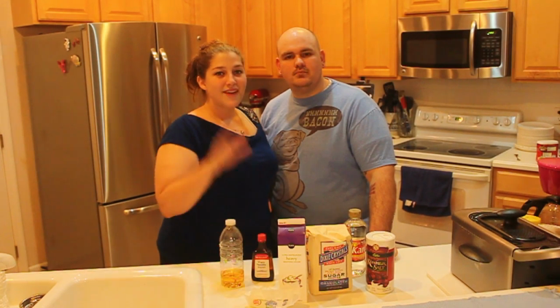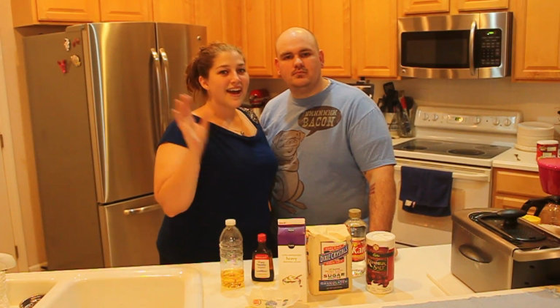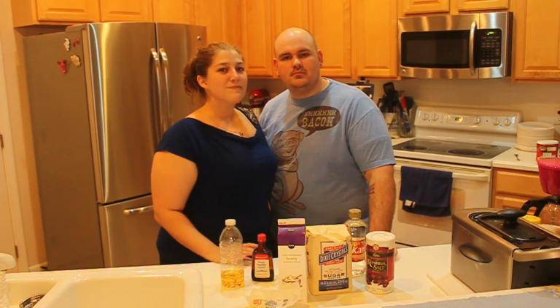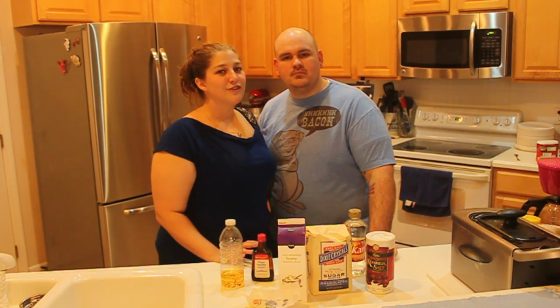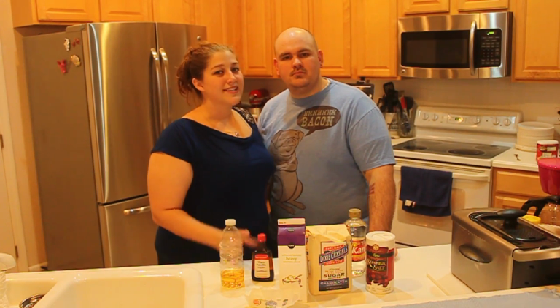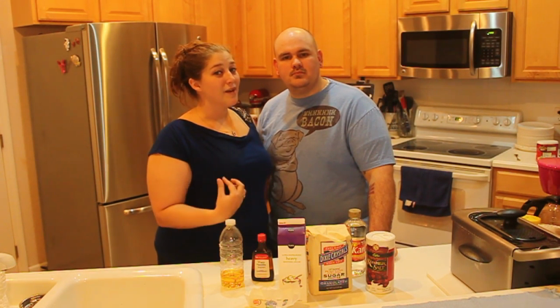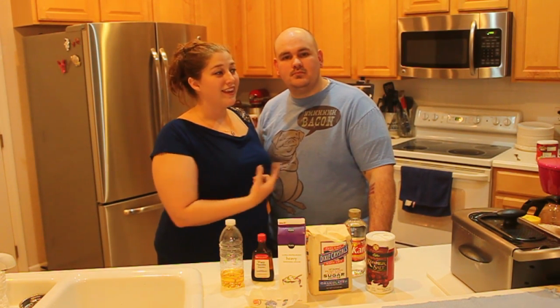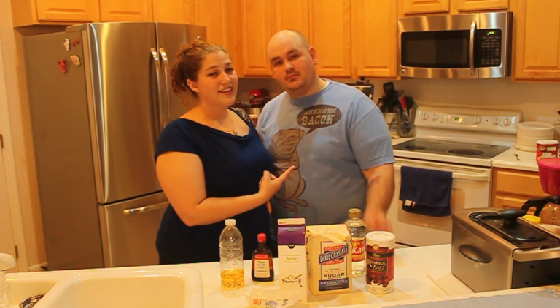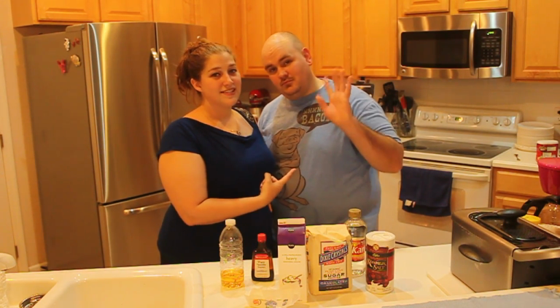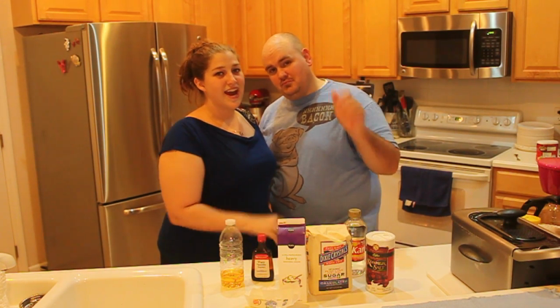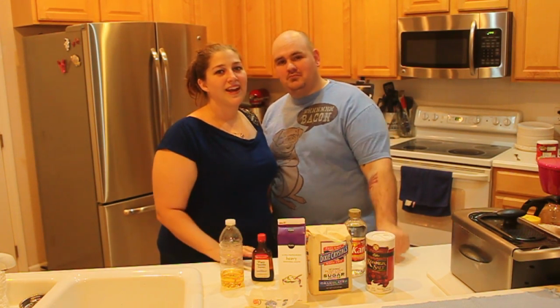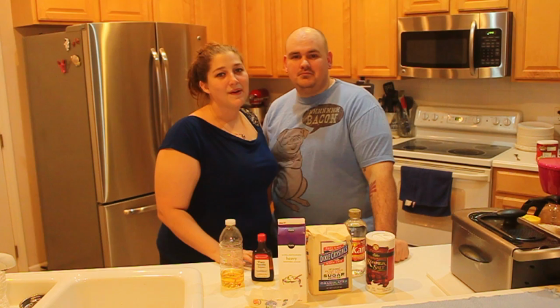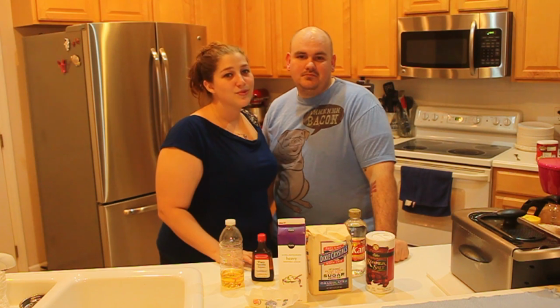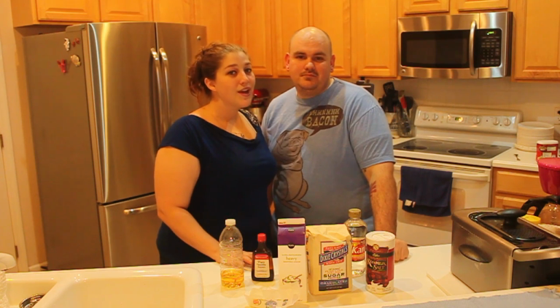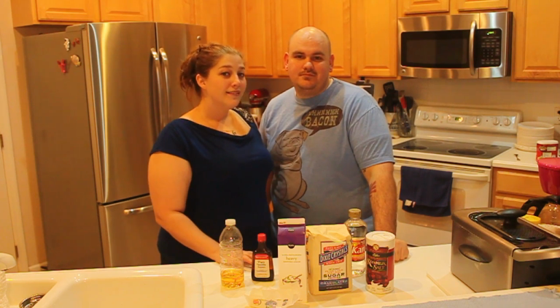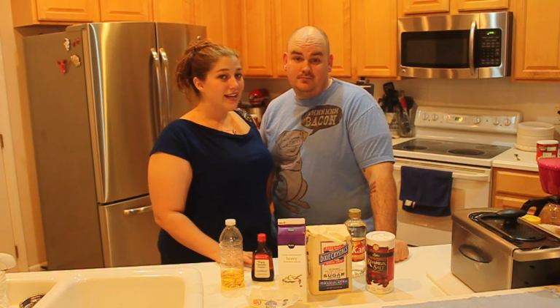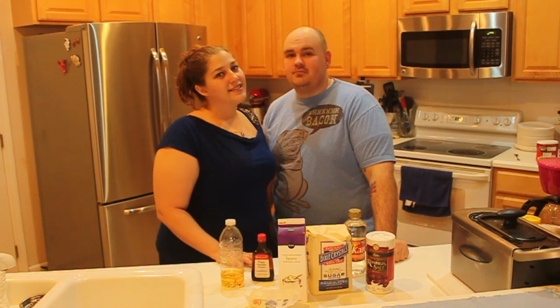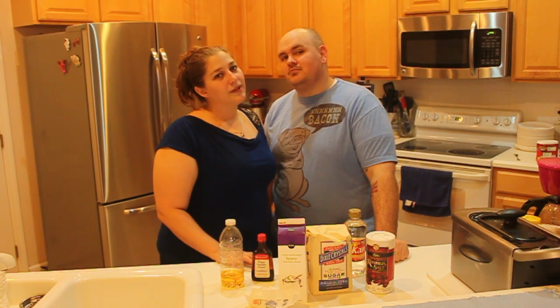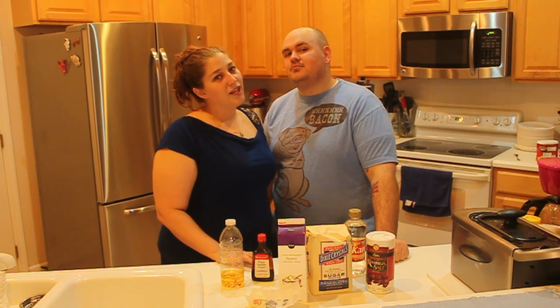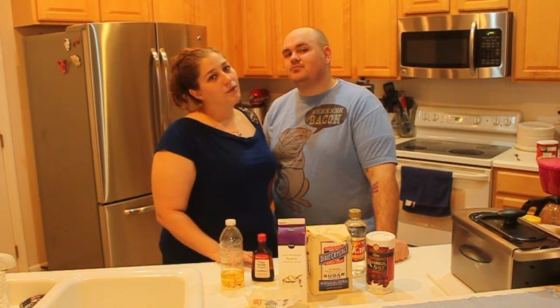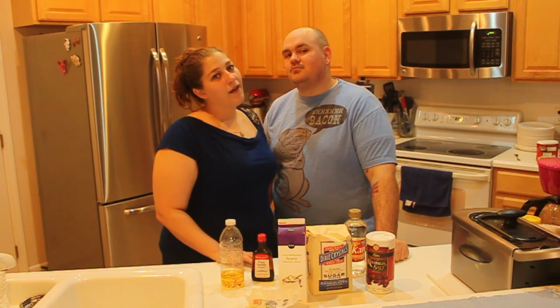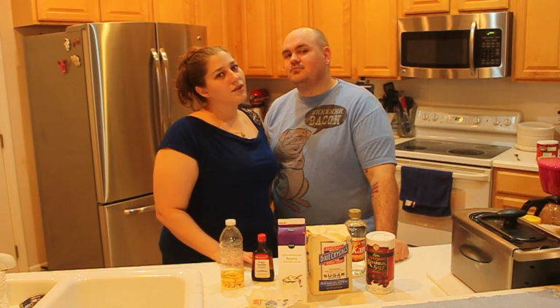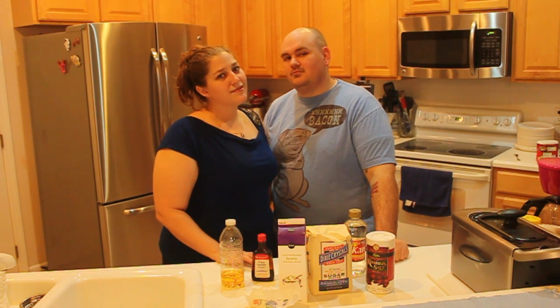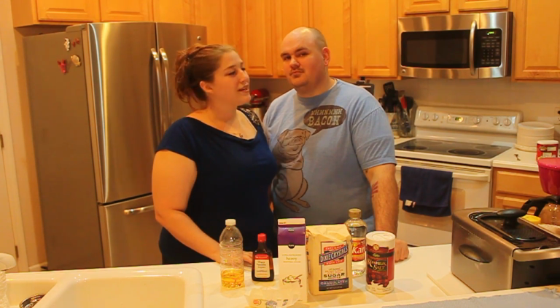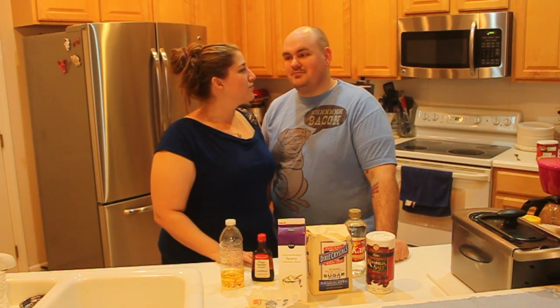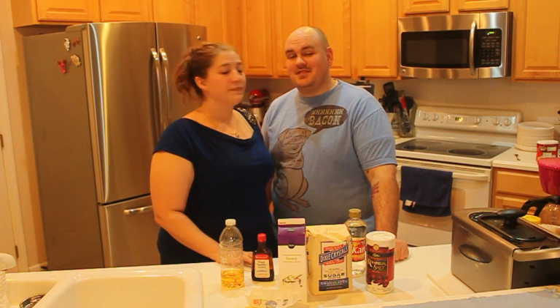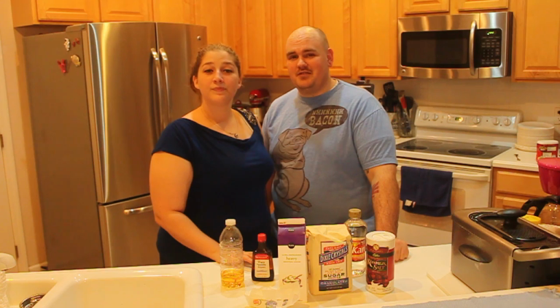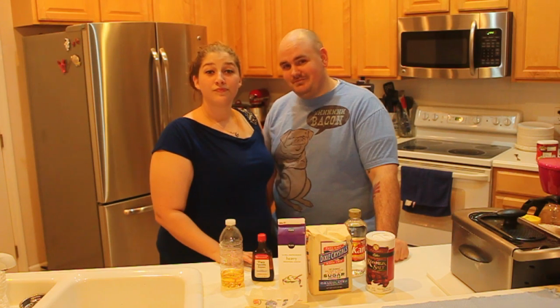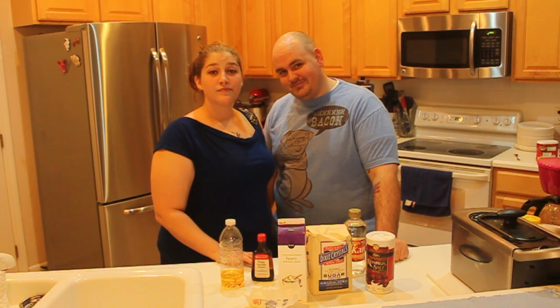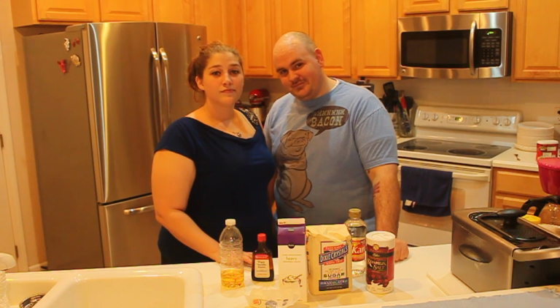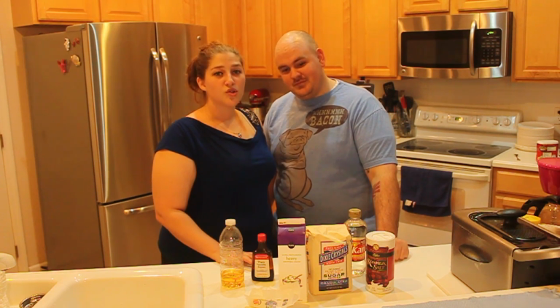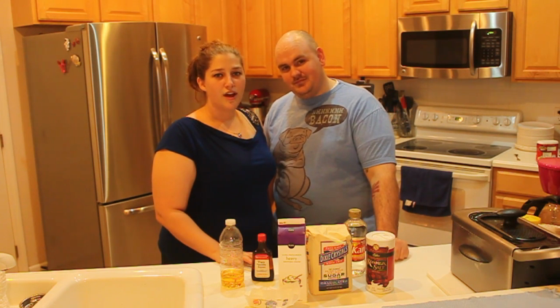Hi guys, ParaFoodies here. I'm Kaylee, this is Trey. We are now on episode 9 and today we're going to make you whiskey salted caramels. Sounds good. Don't drink and drive.